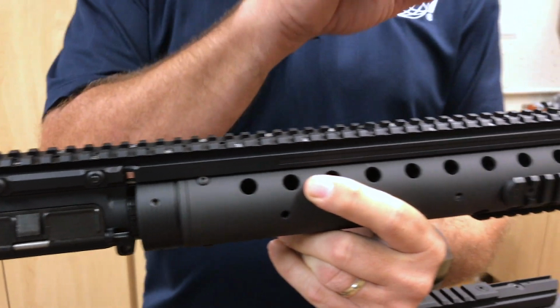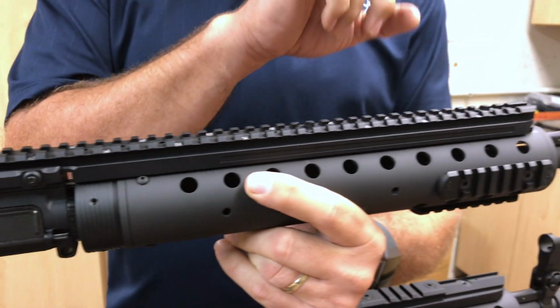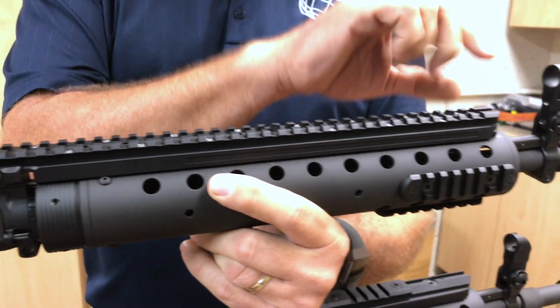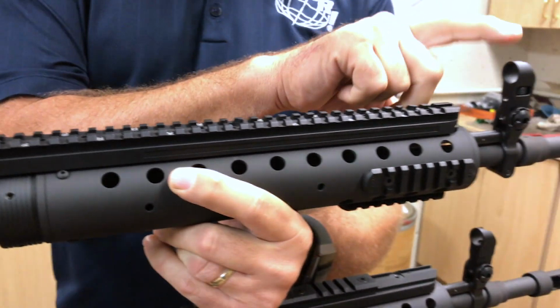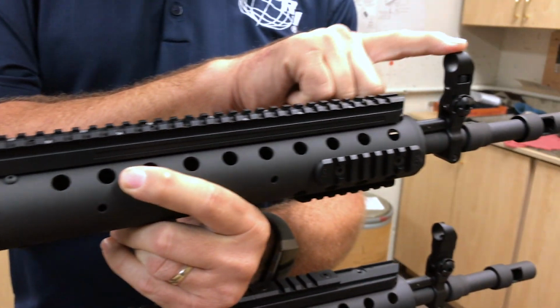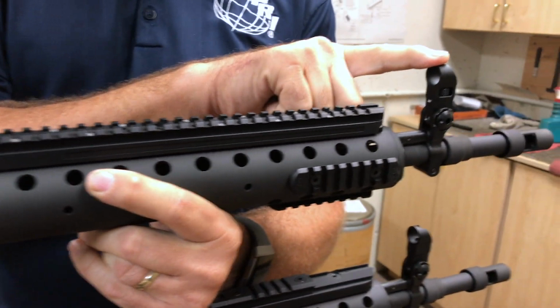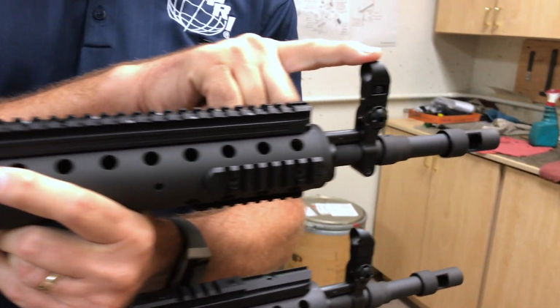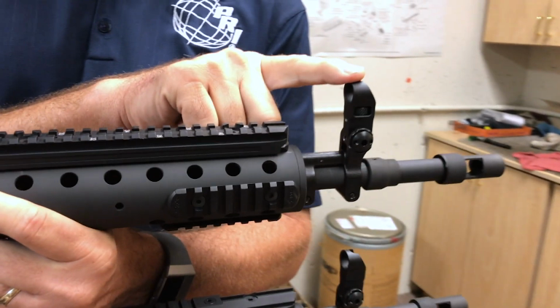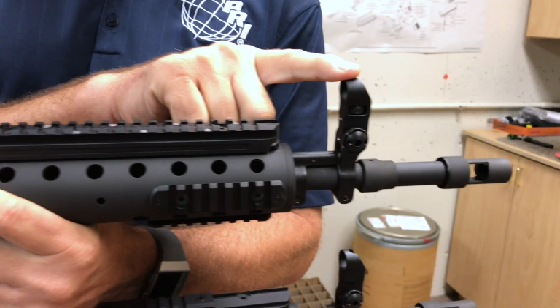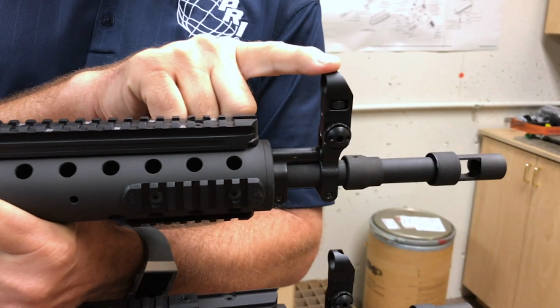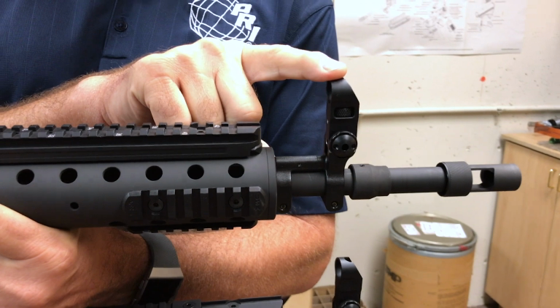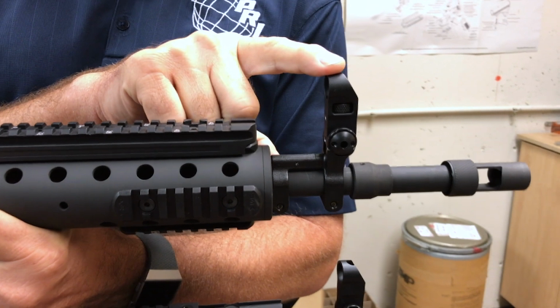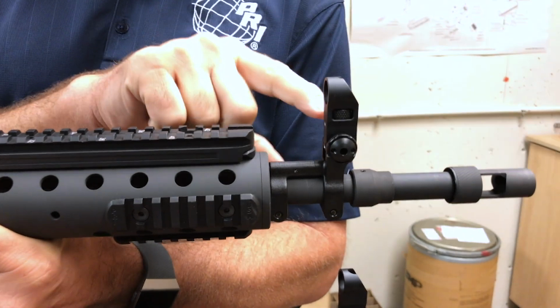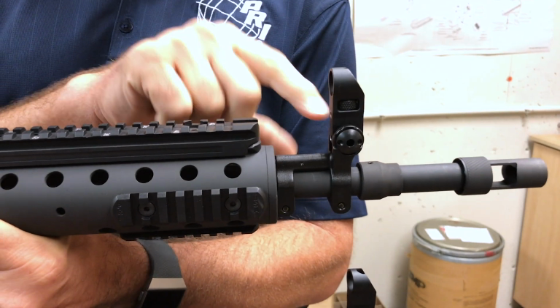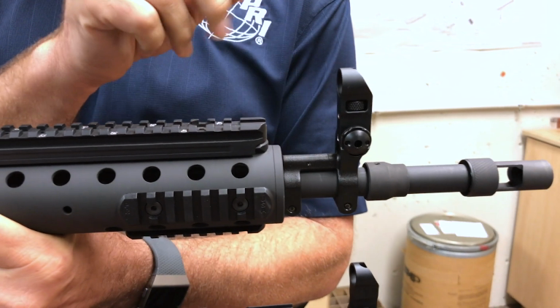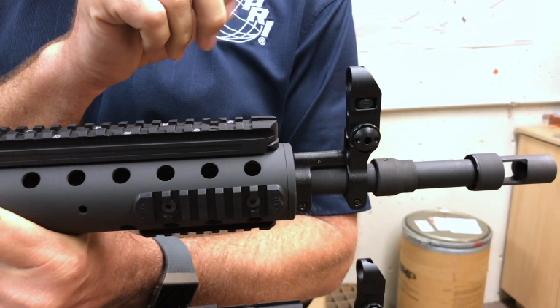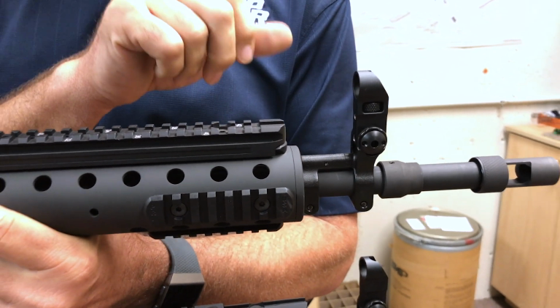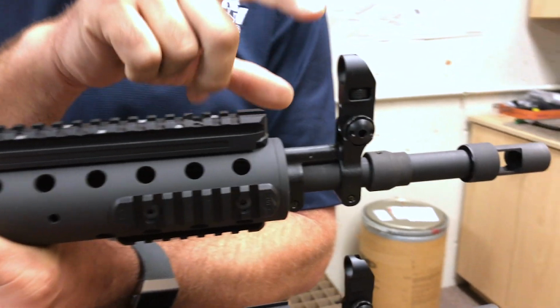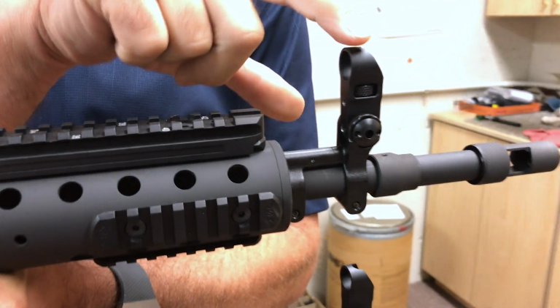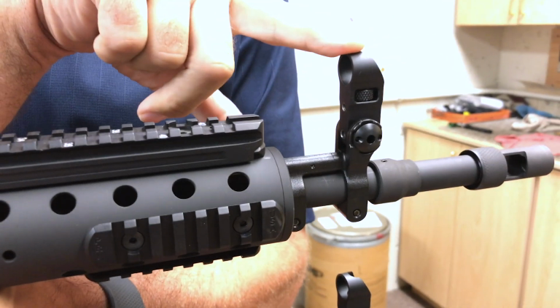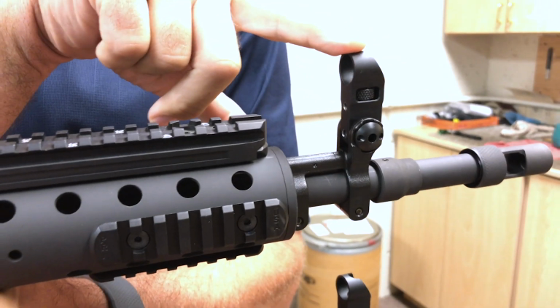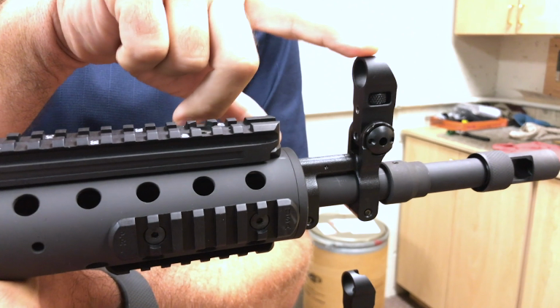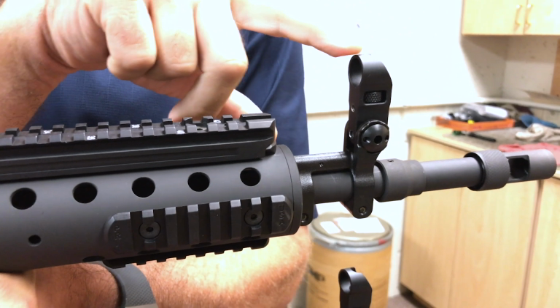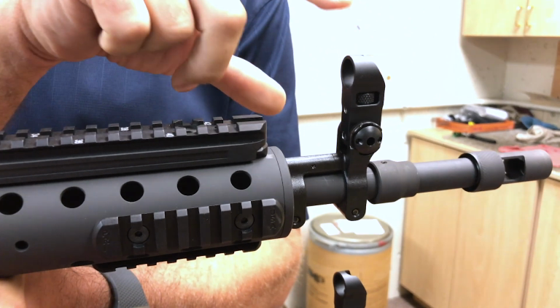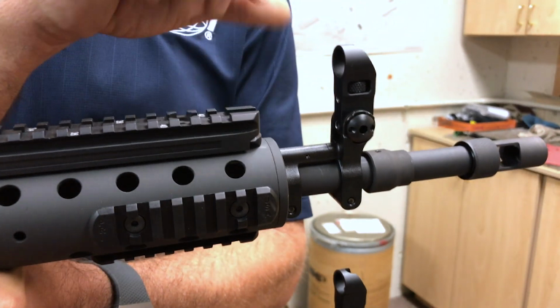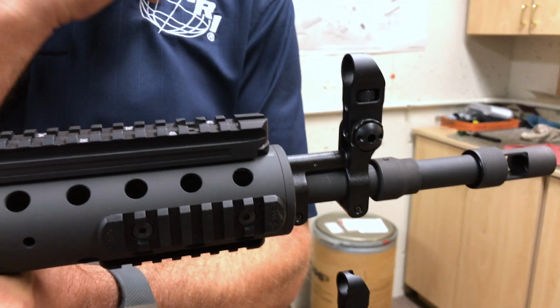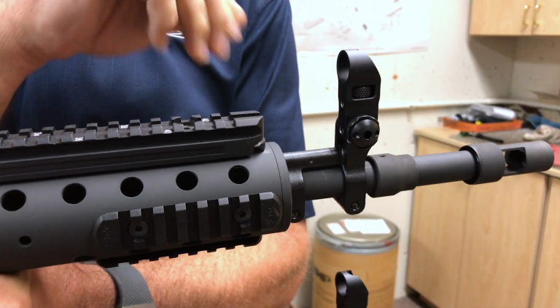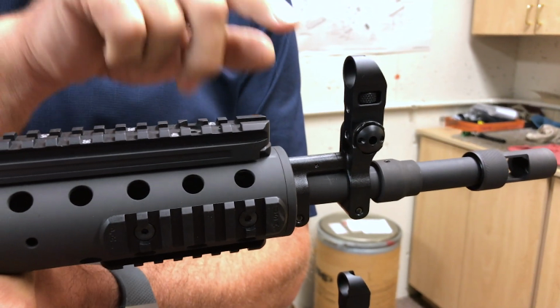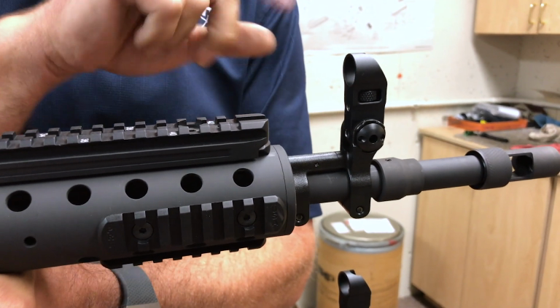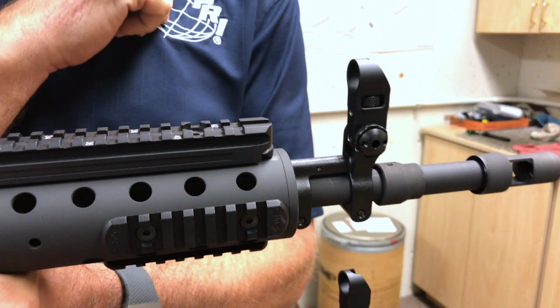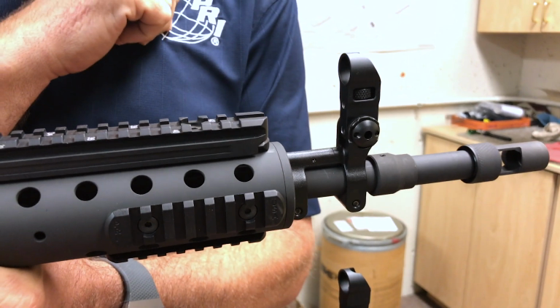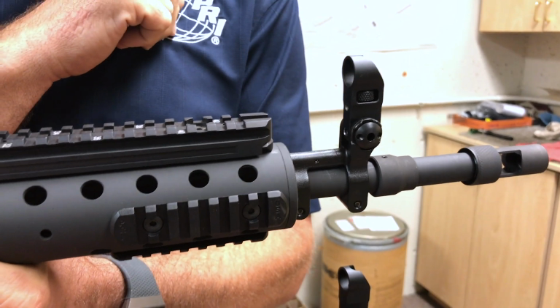Another big difference is on the Gen 2, the flip-up front sight gas block has a thumb wheel adjustment. We also have two versions of this. This one's kind of going away and we're going to go back to the original design.